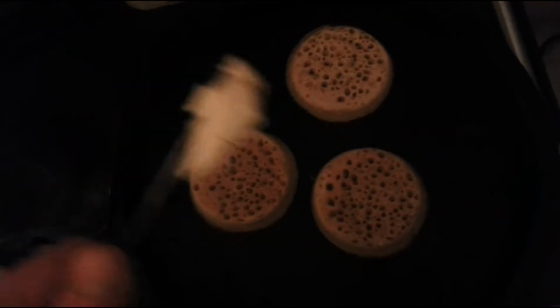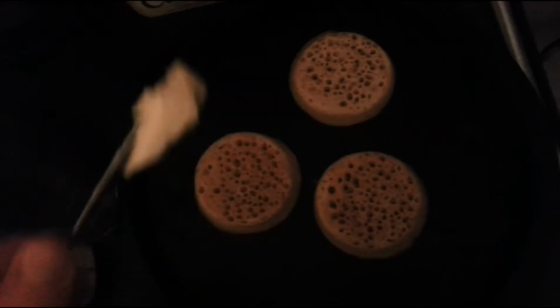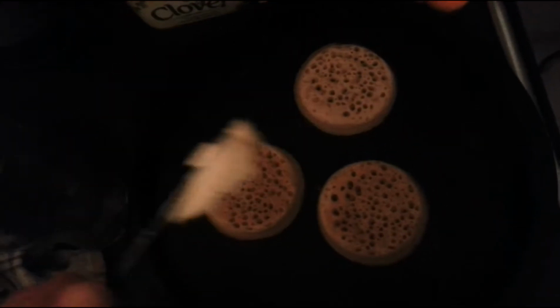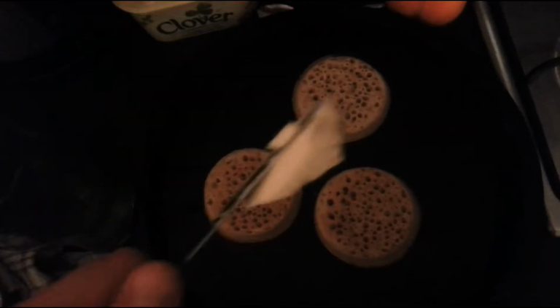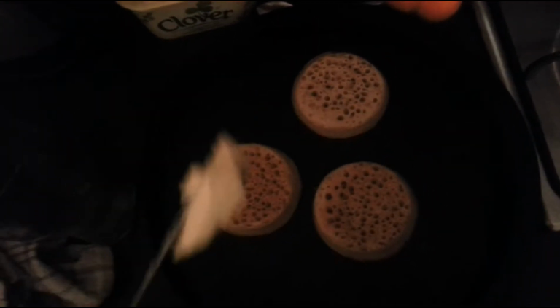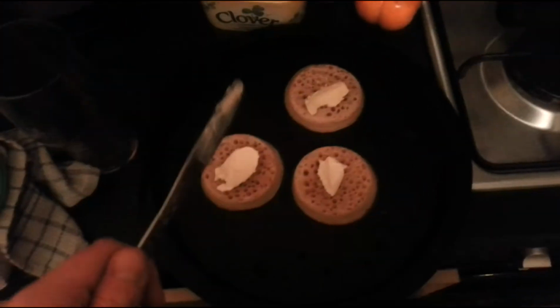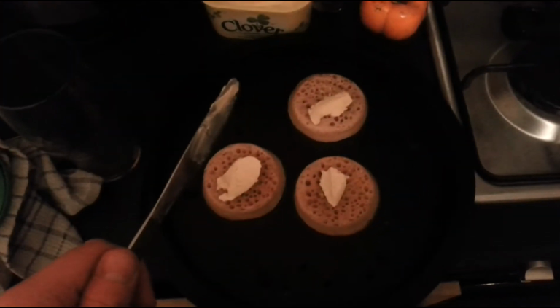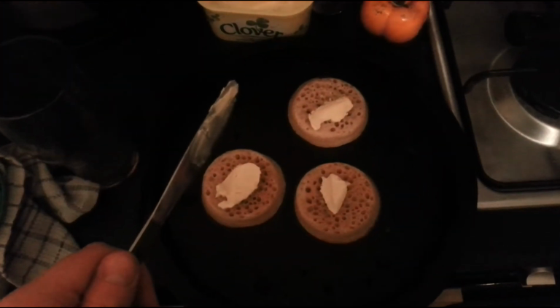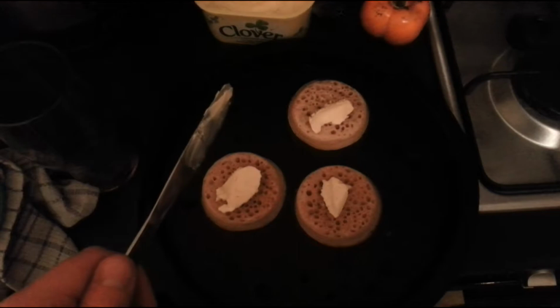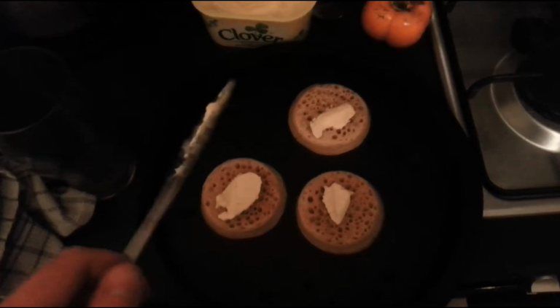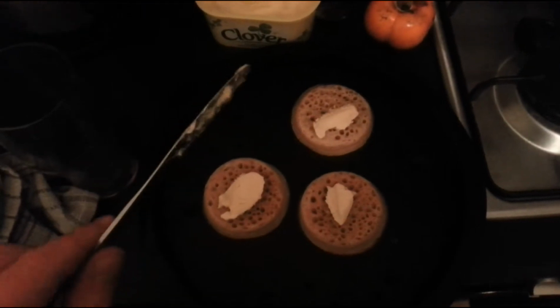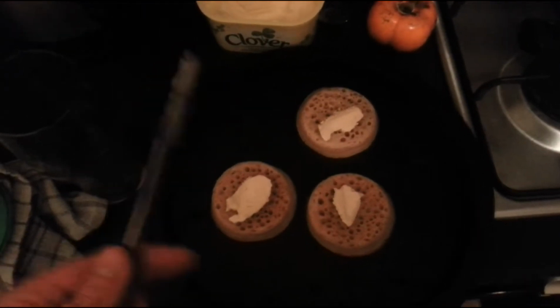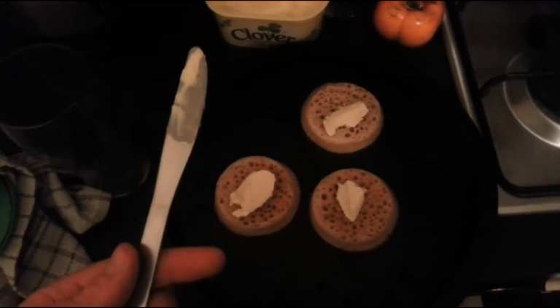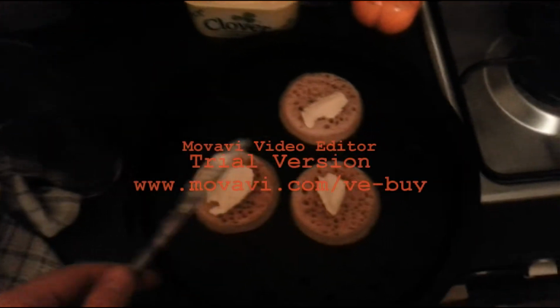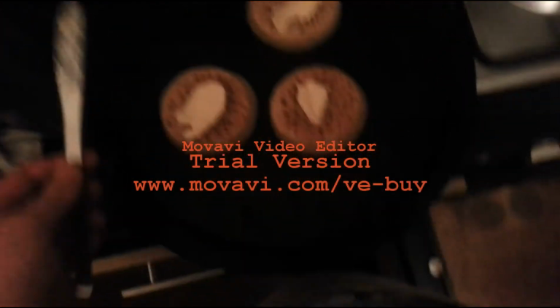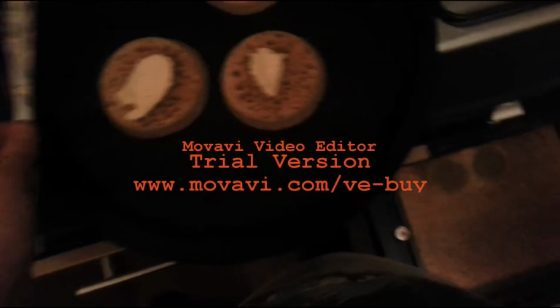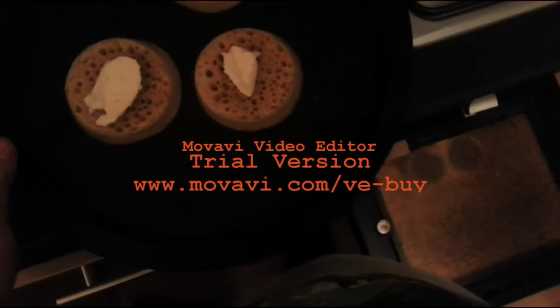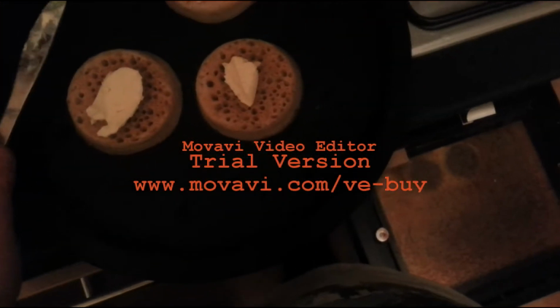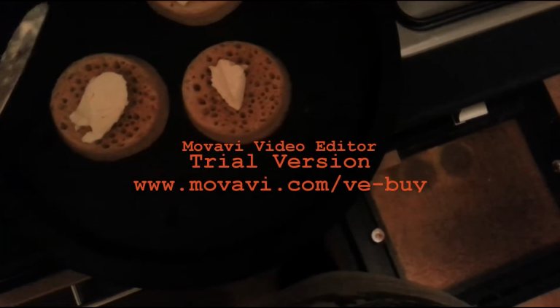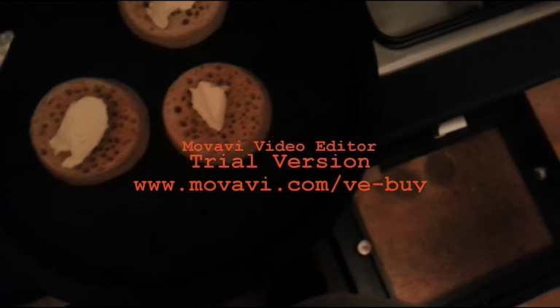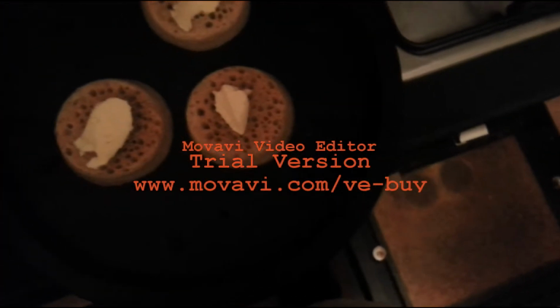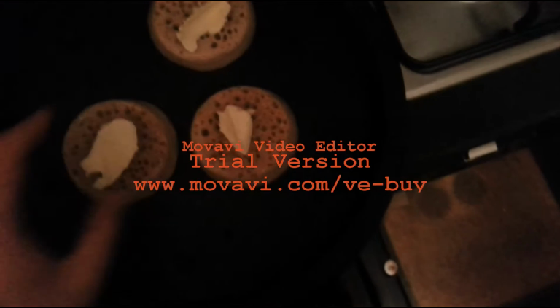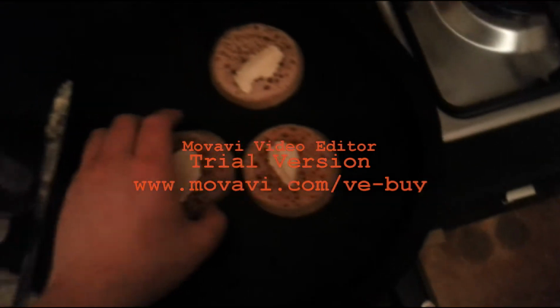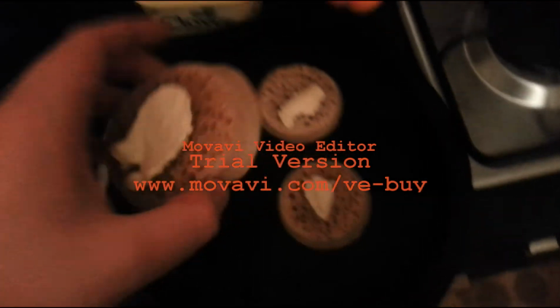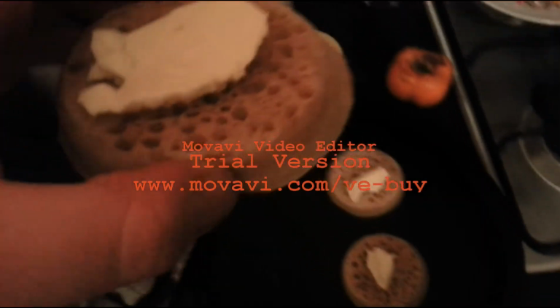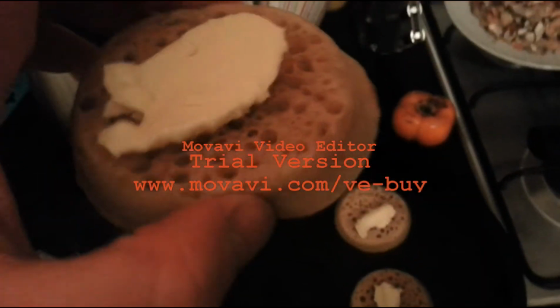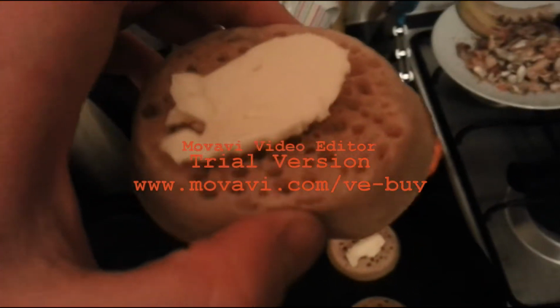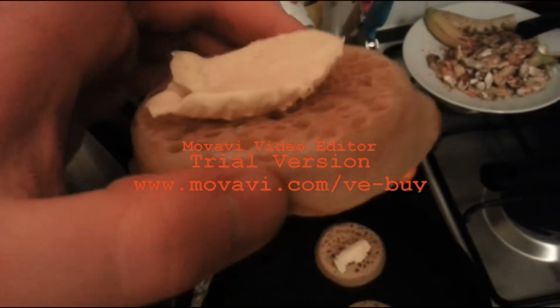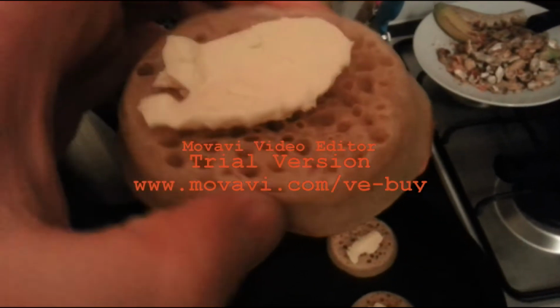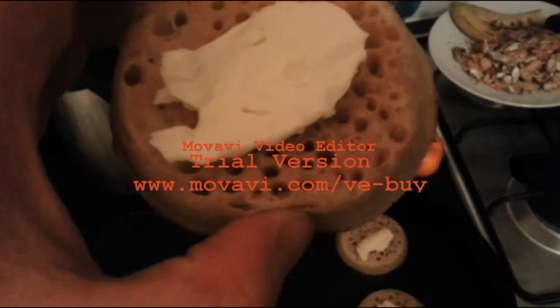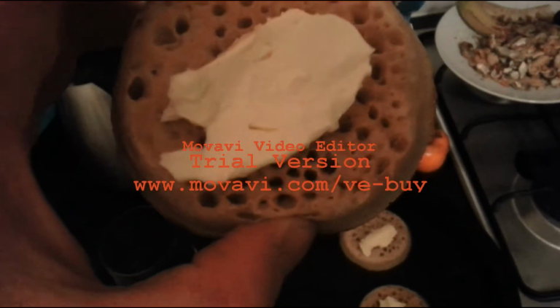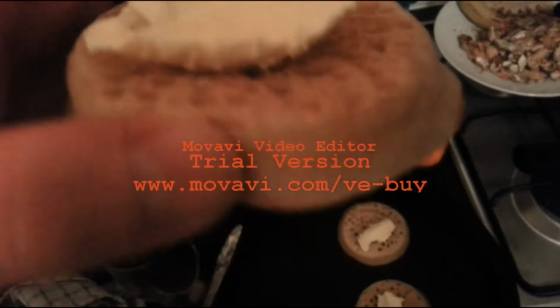Crumpets! I'm going to have some crumpets — typical British food, really.